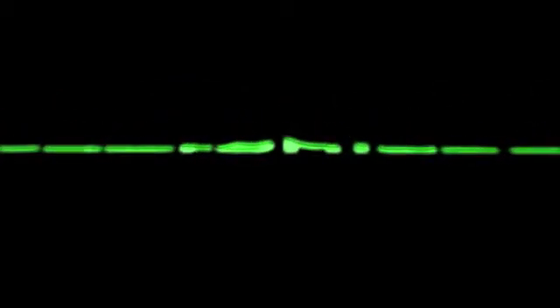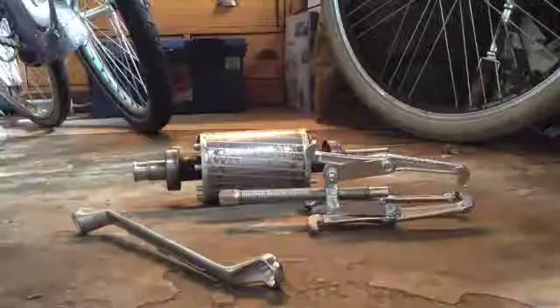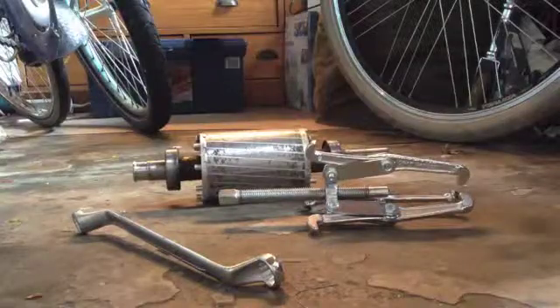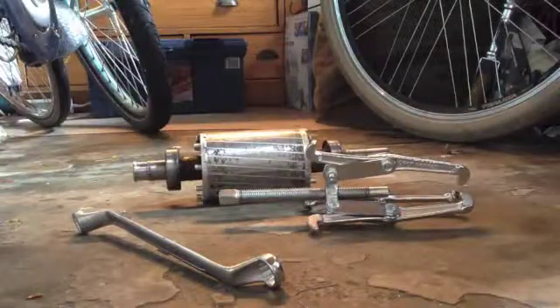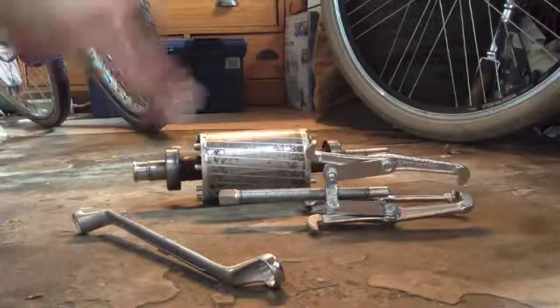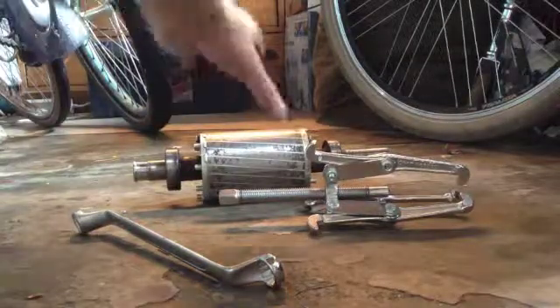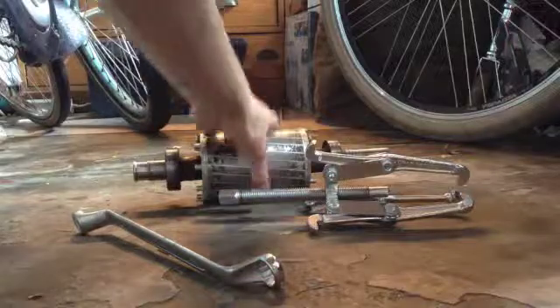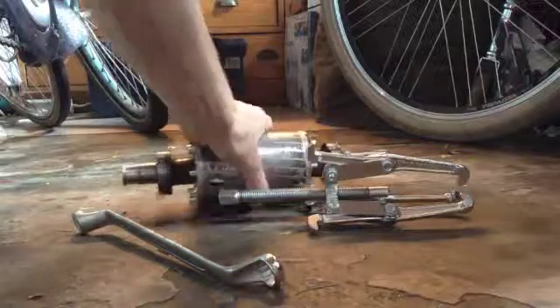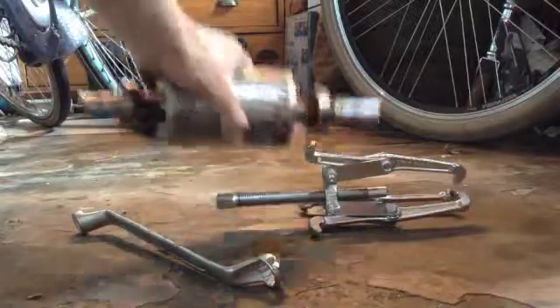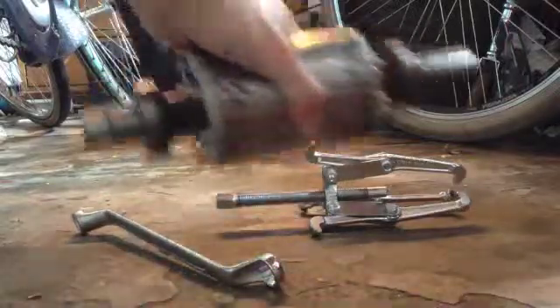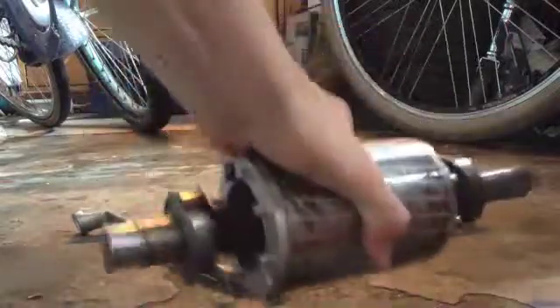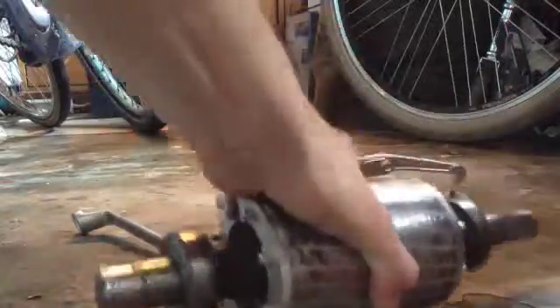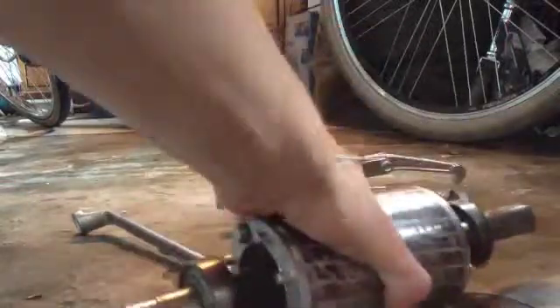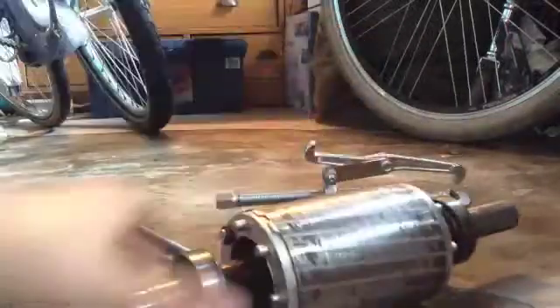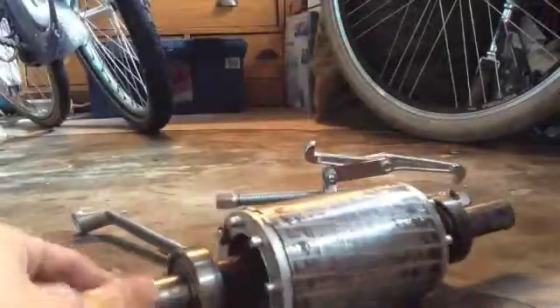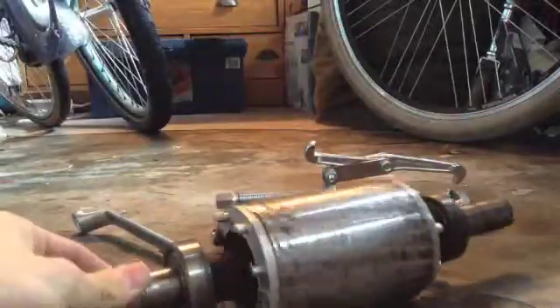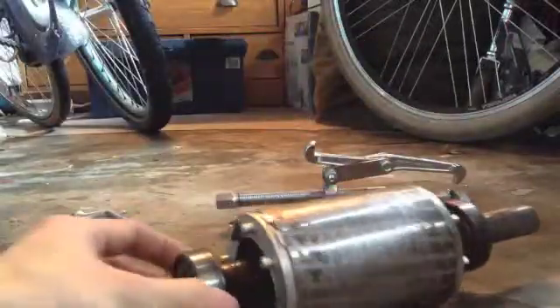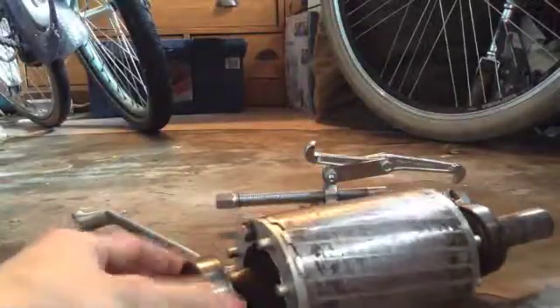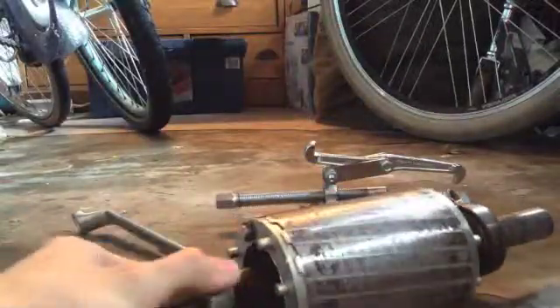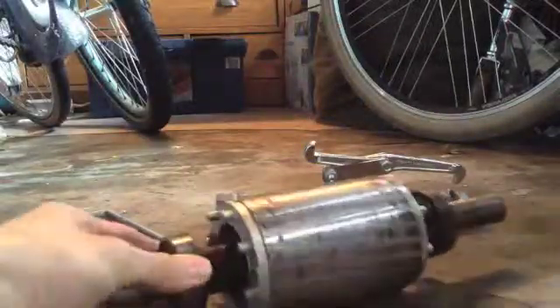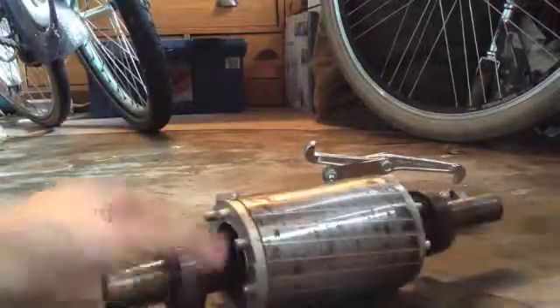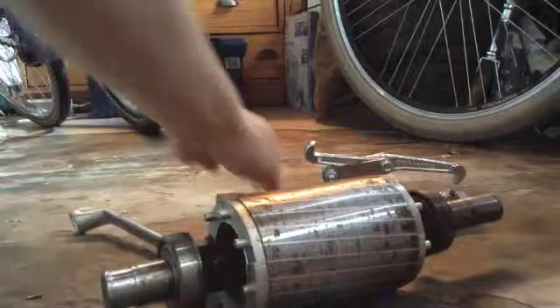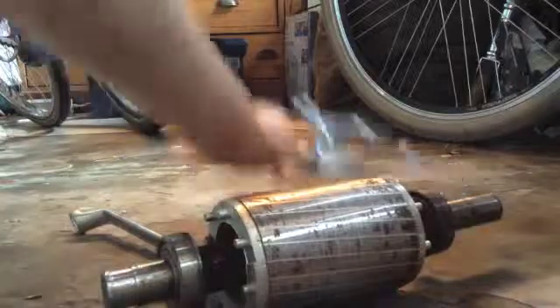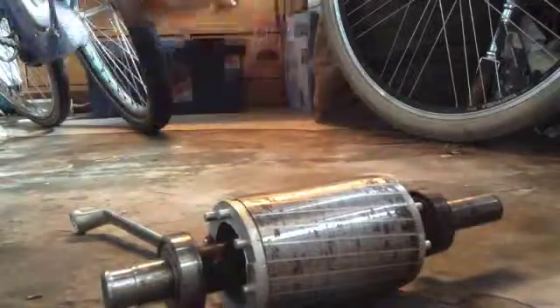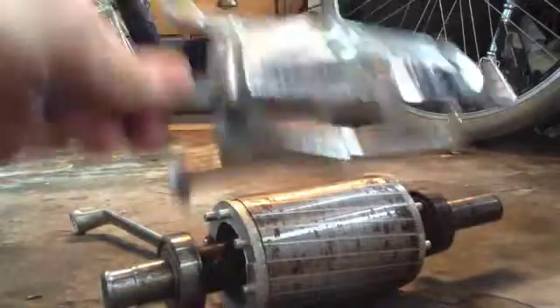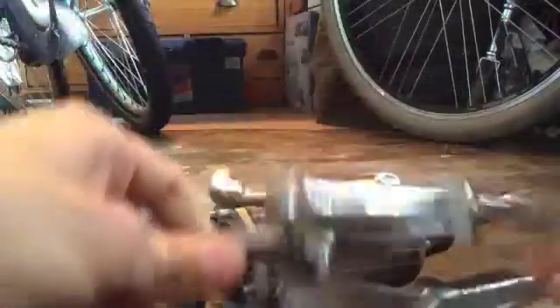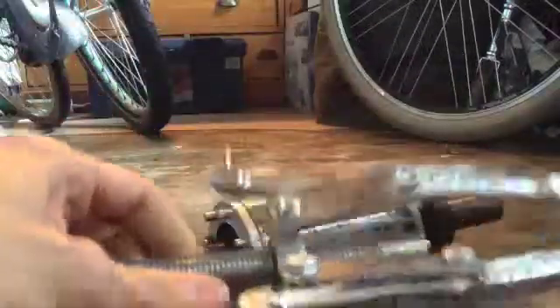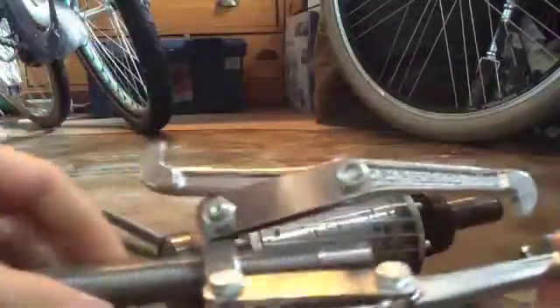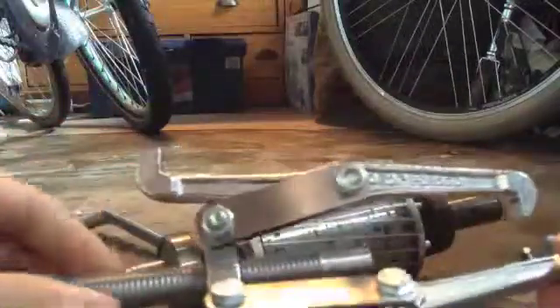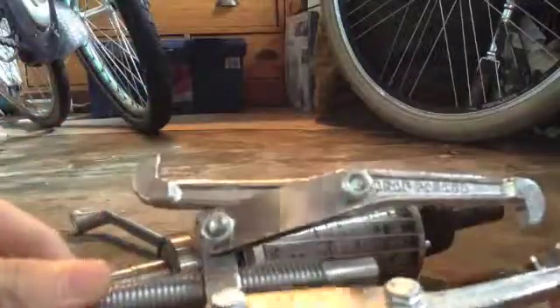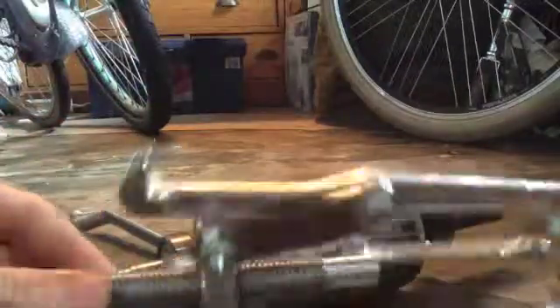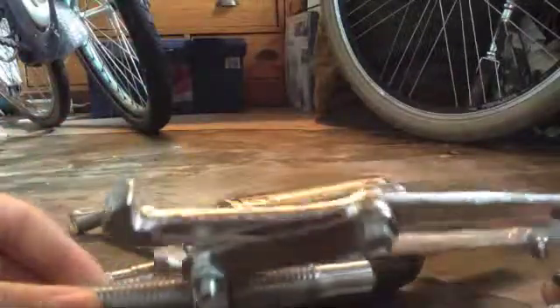Hello Youtubers, in this video I'm going to be pulling out these bearings with a bearing puller.